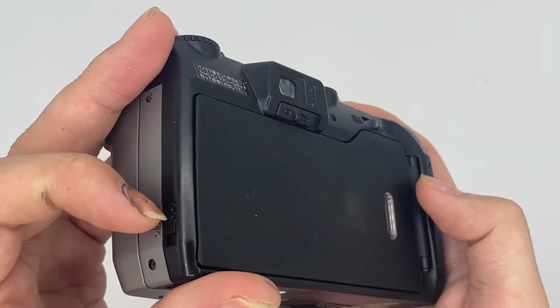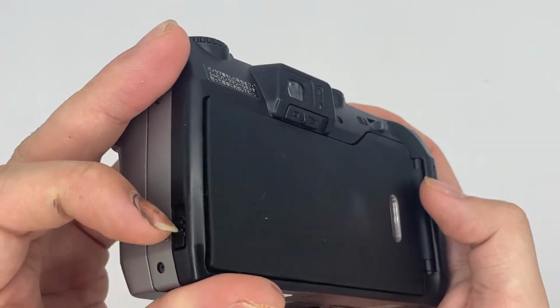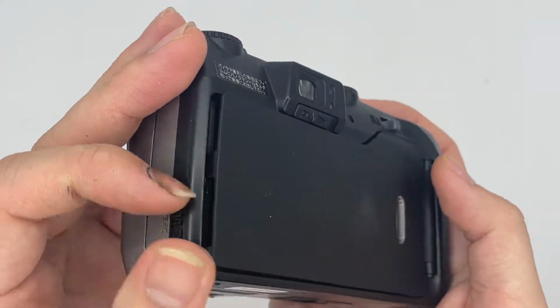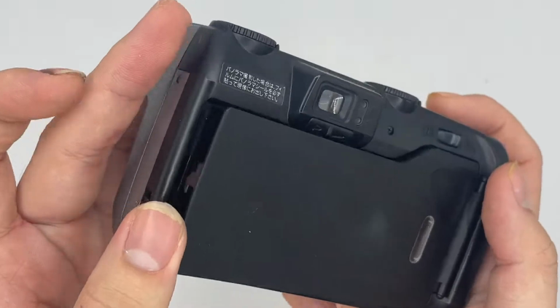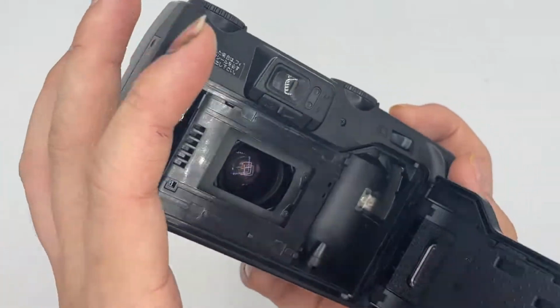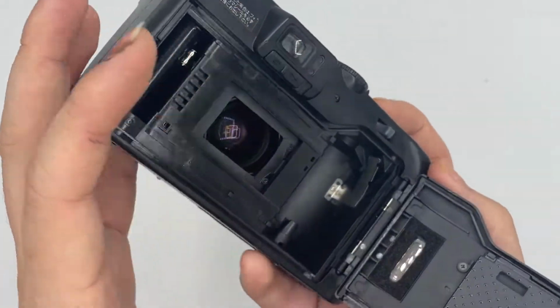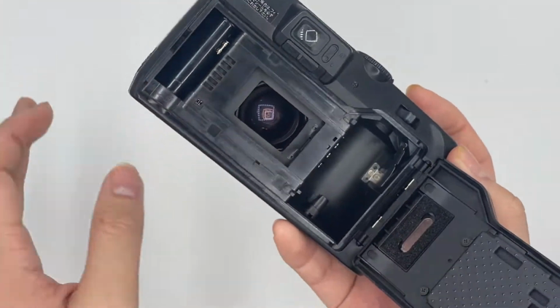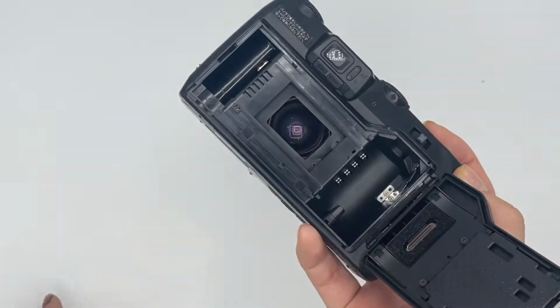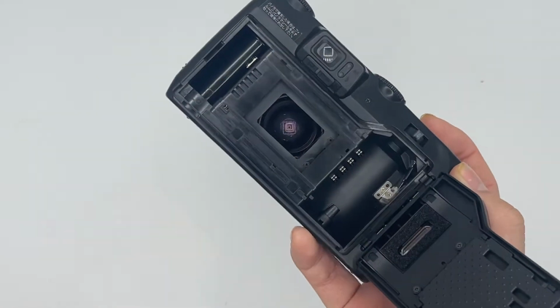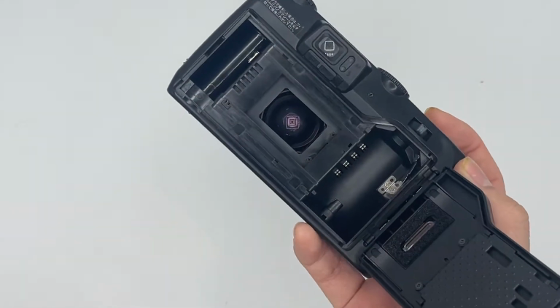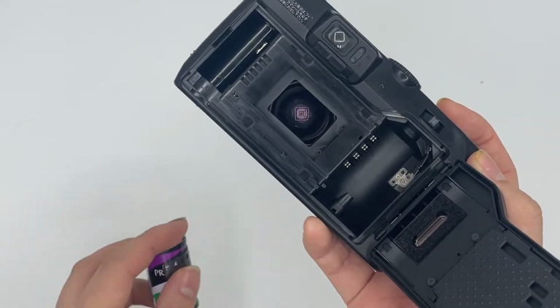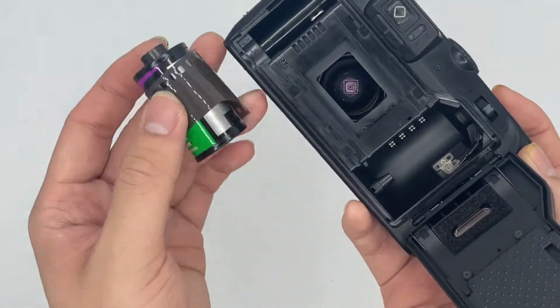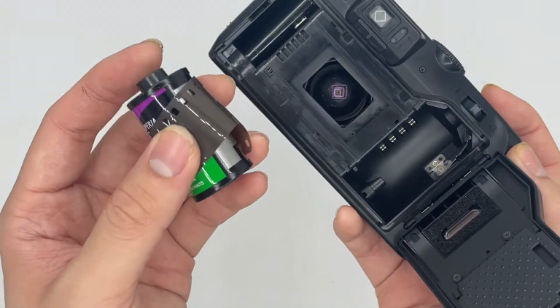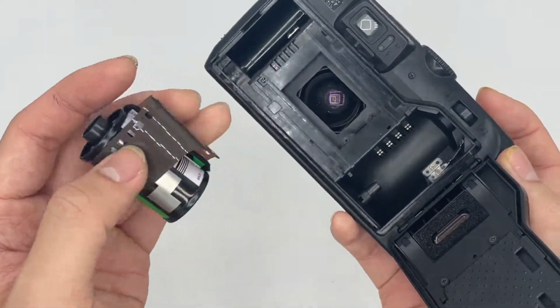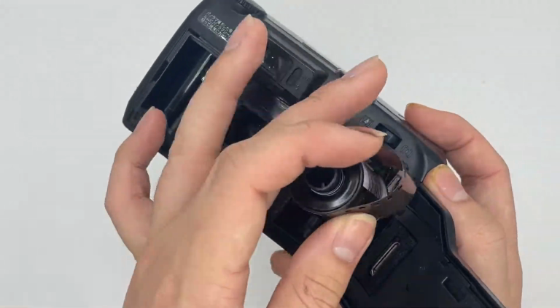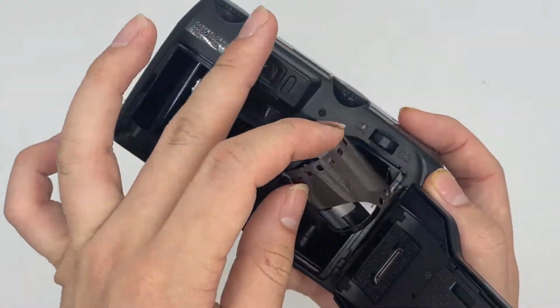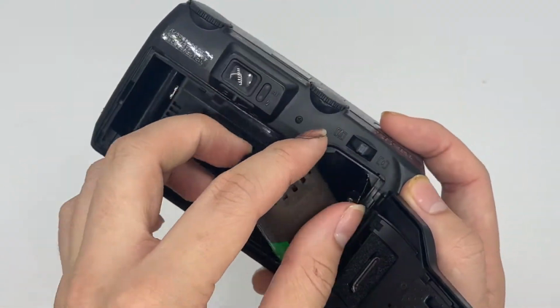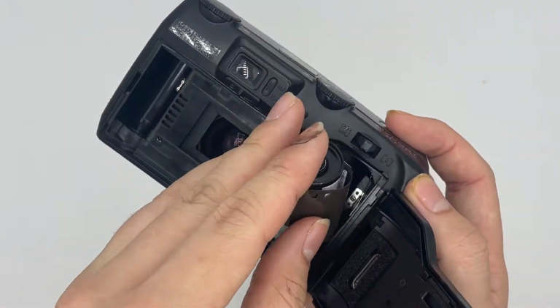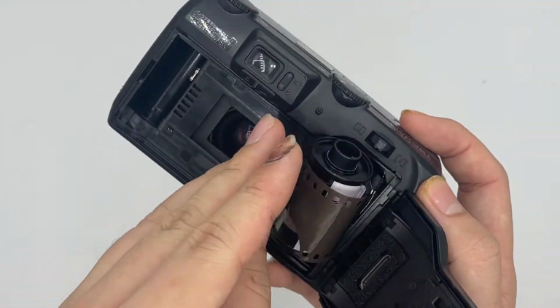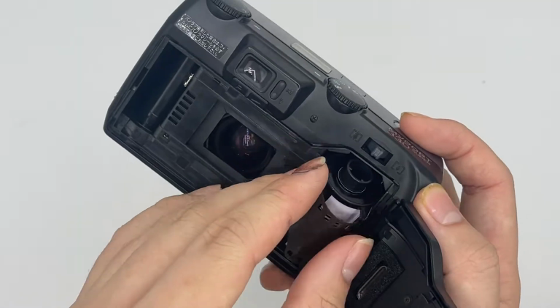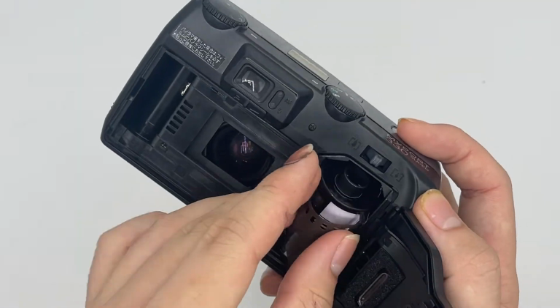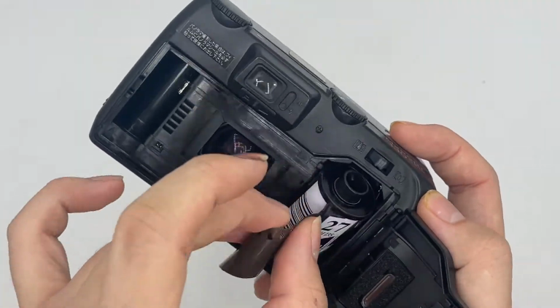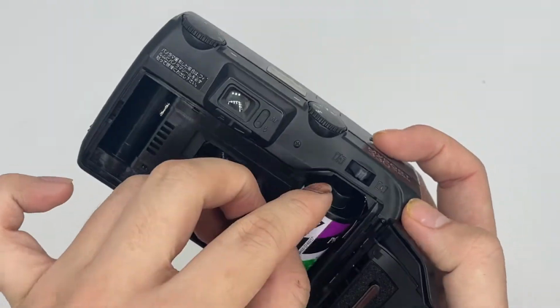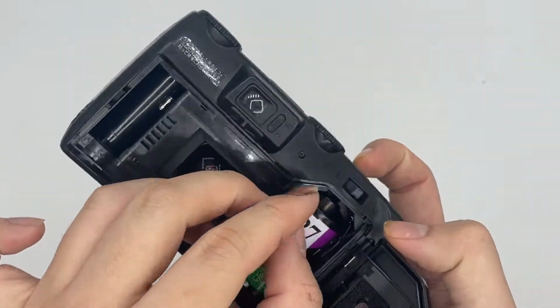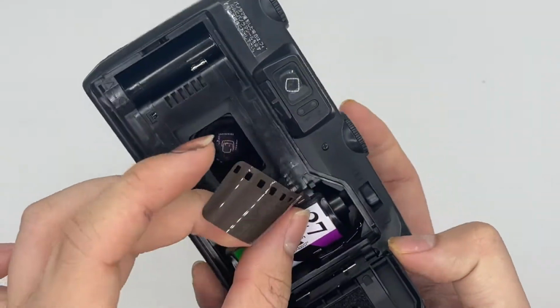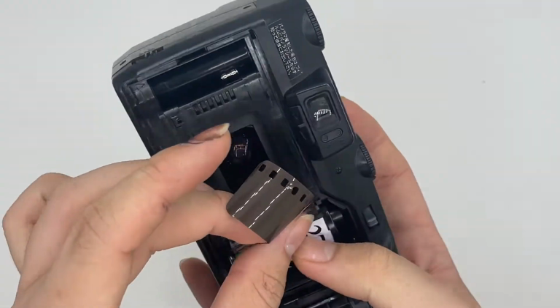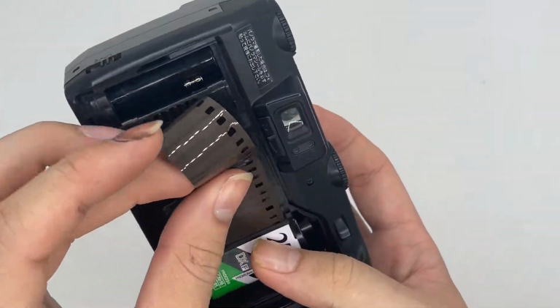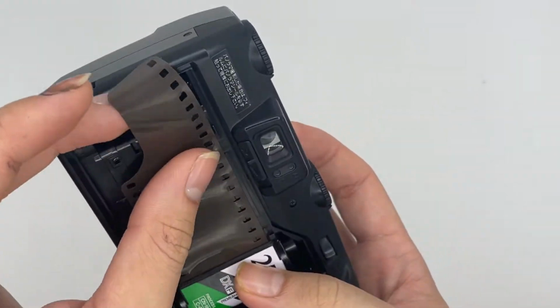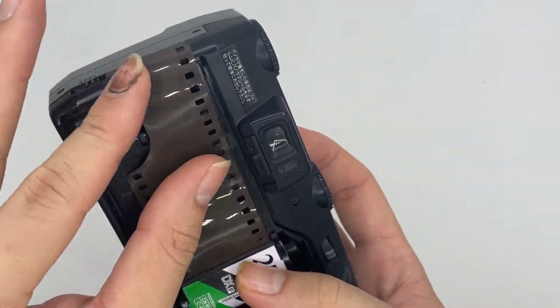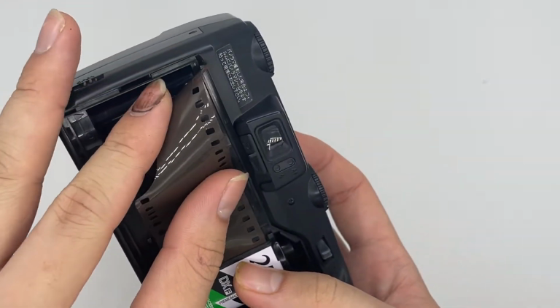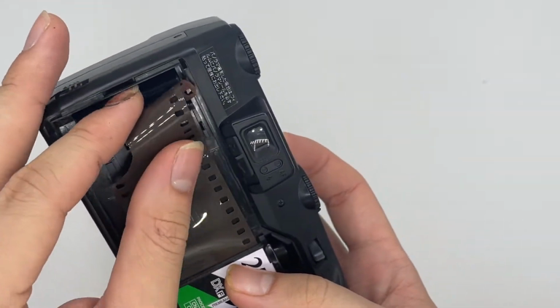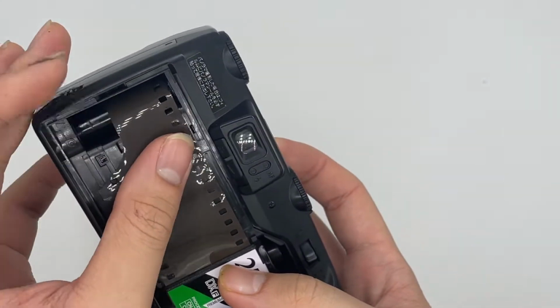Next thing is we go into a Zagaro film and check if the film is properly loaded and everything. The lens of the camera is all good by the way.